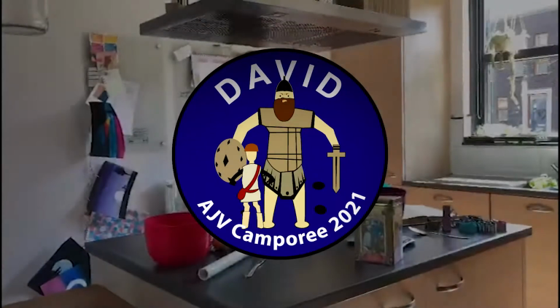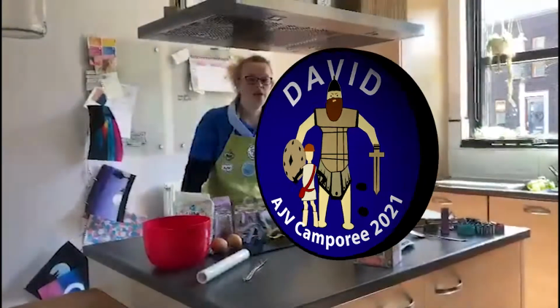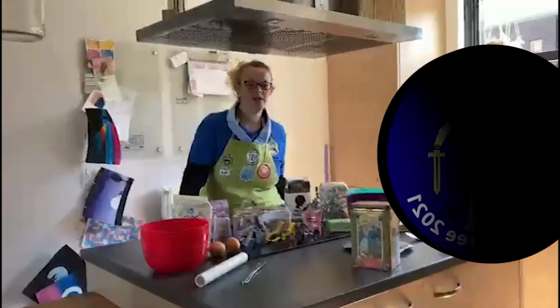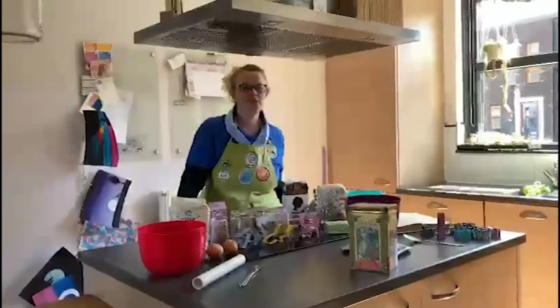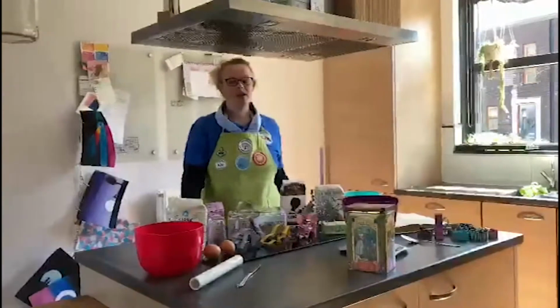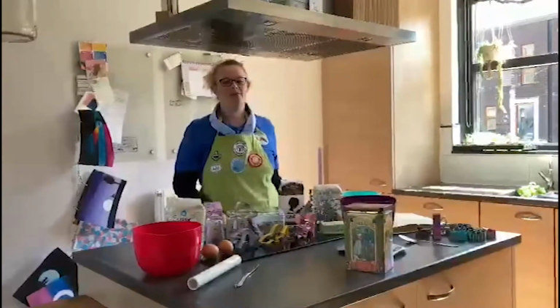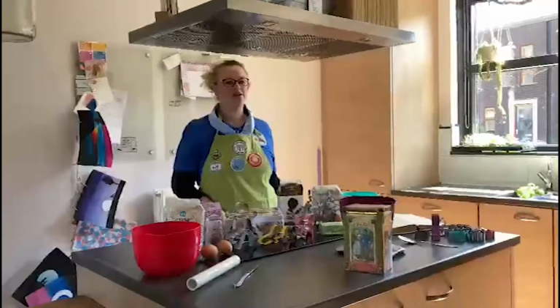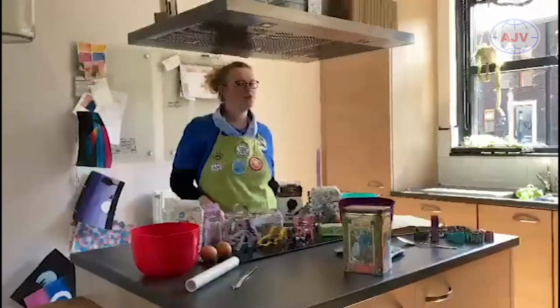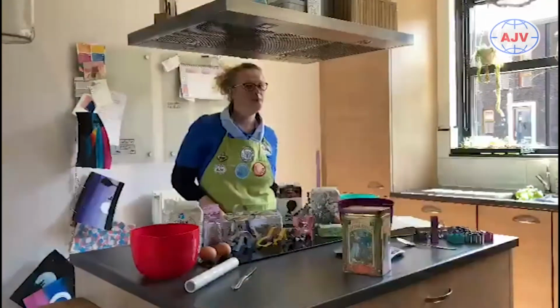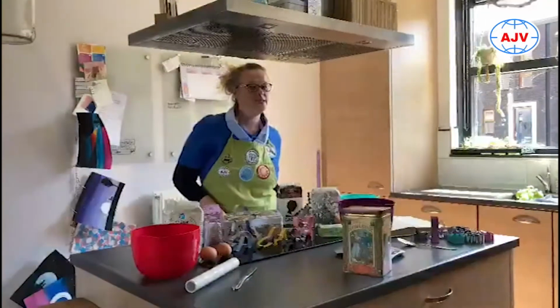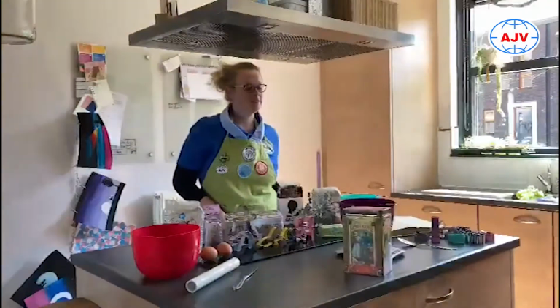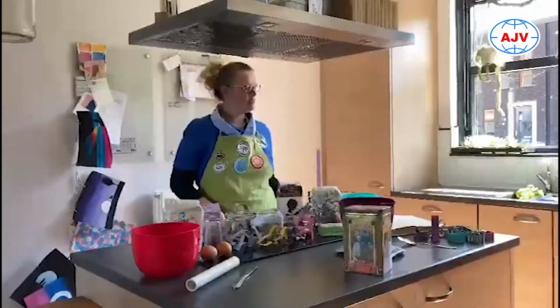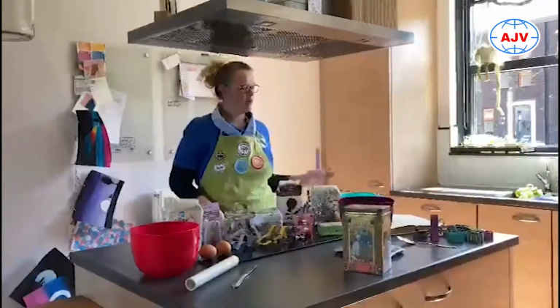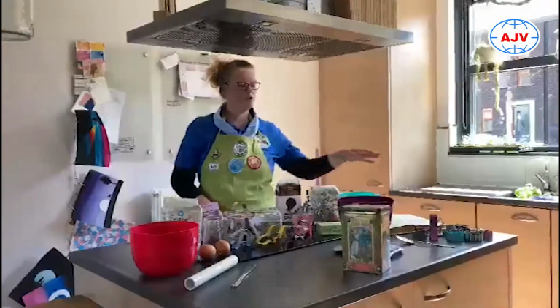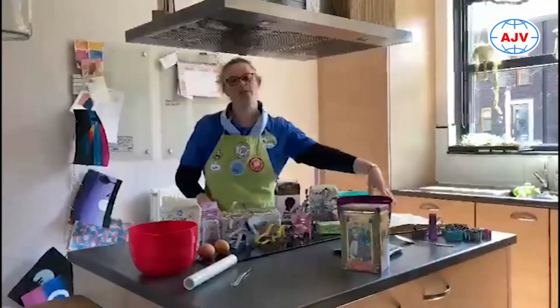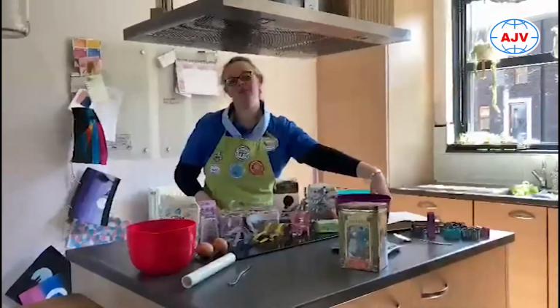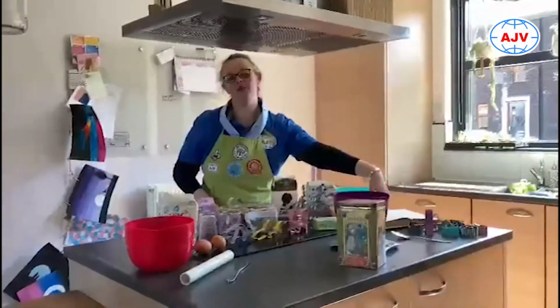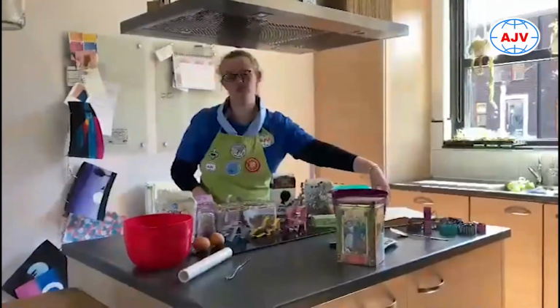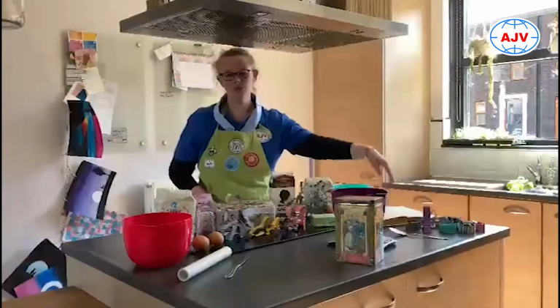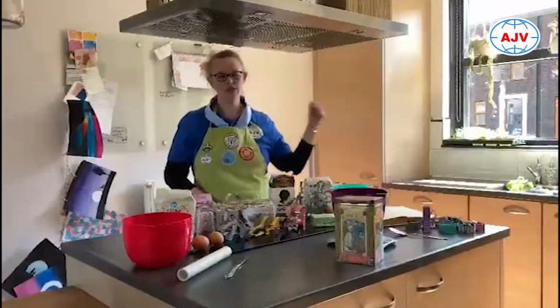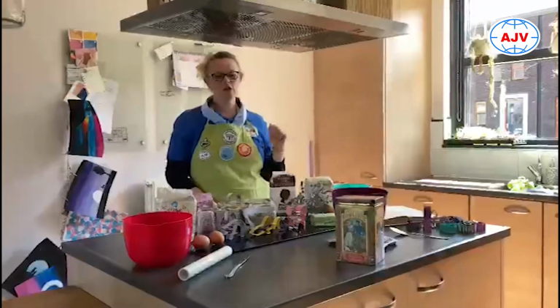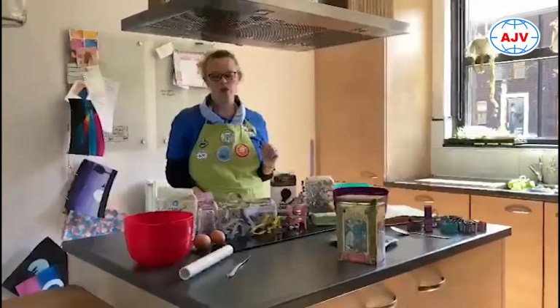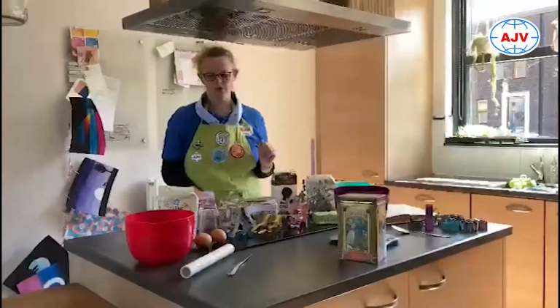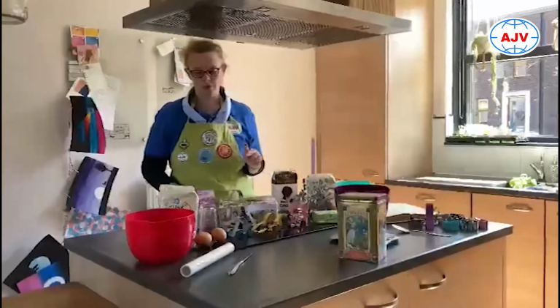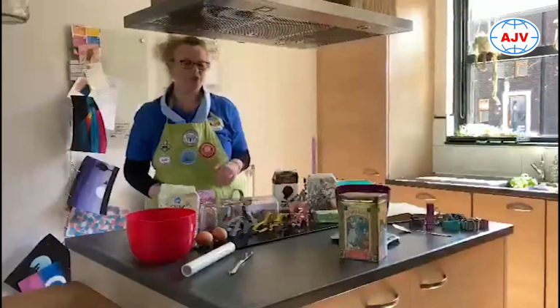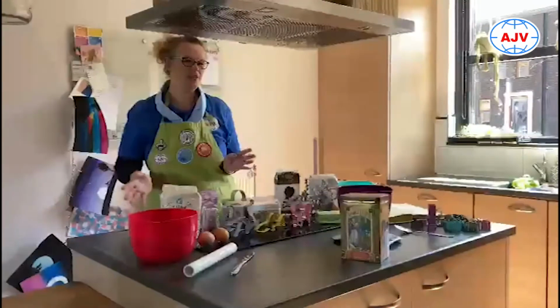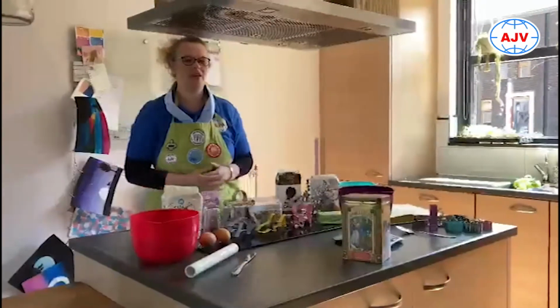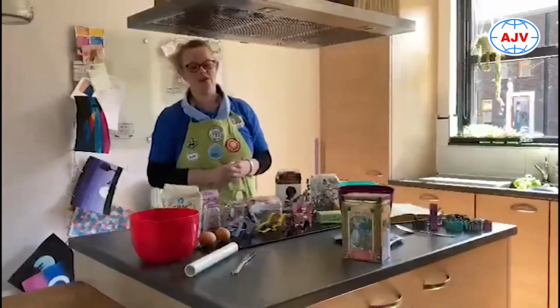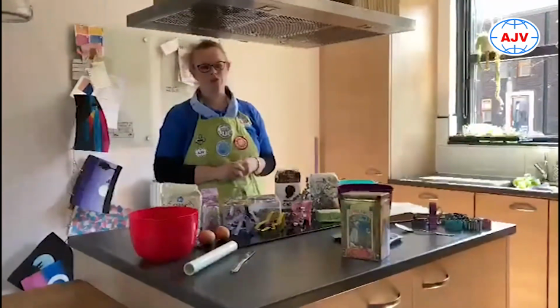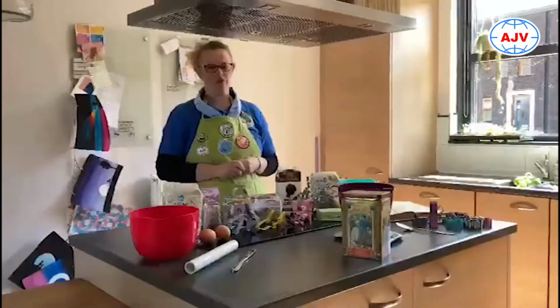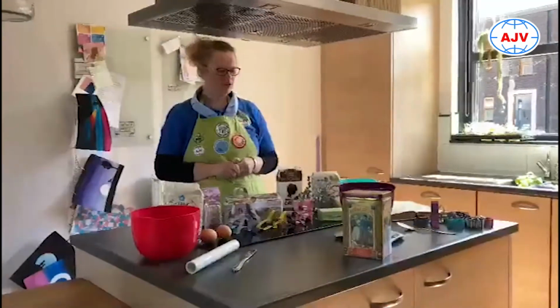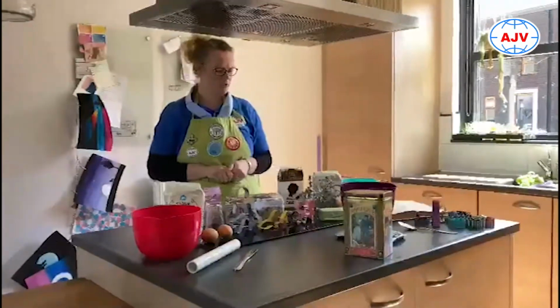Hoi allemaal, wij gaan vandaag koekjes met jullie bakken. We hebben gekozen voor een recept van zandkoekjes, omdat we hopen dat jullie de meeste ingrediënten ongeveer wel in huis hebben.